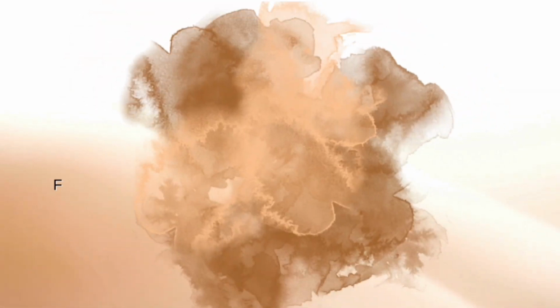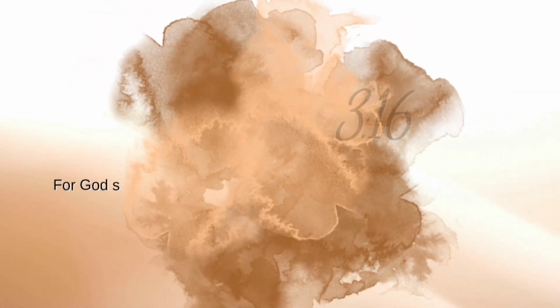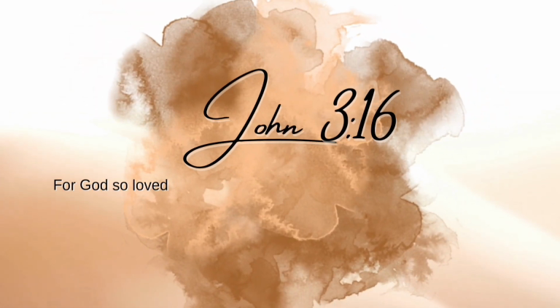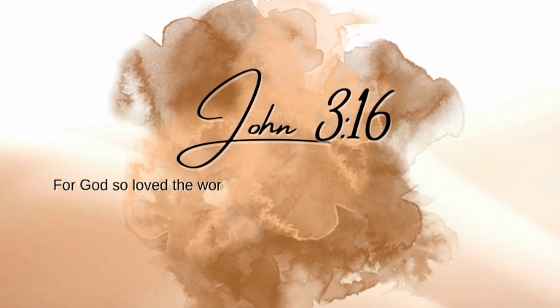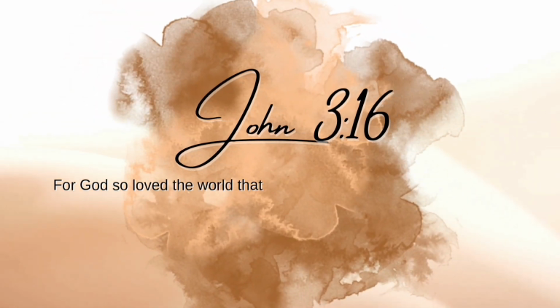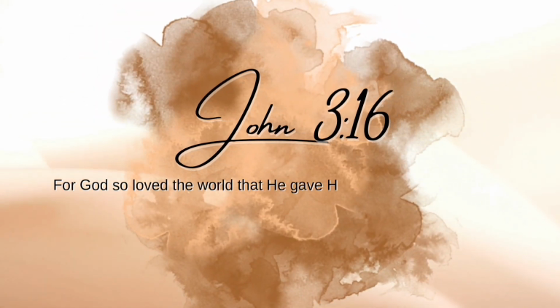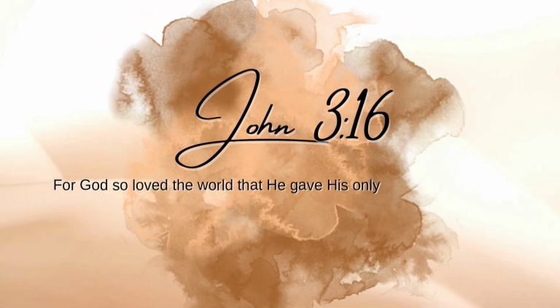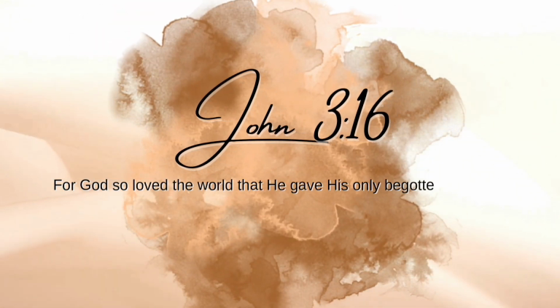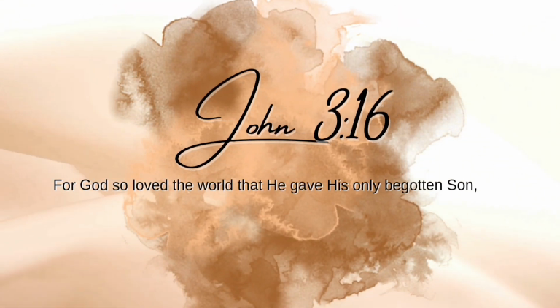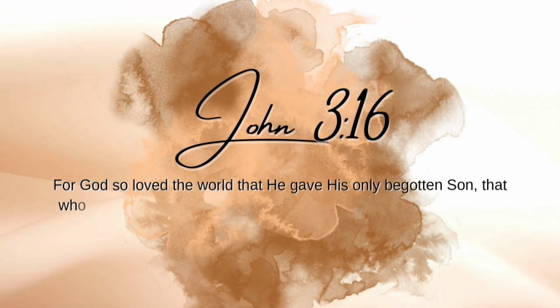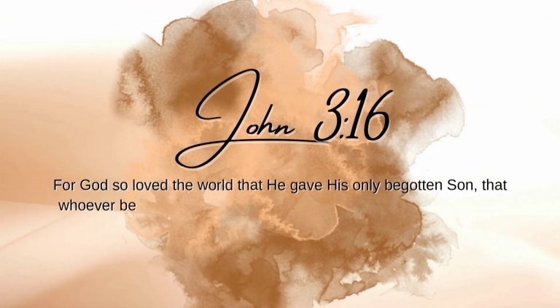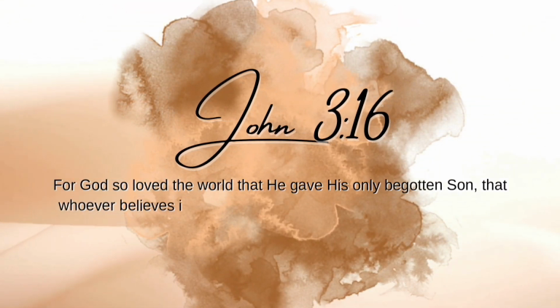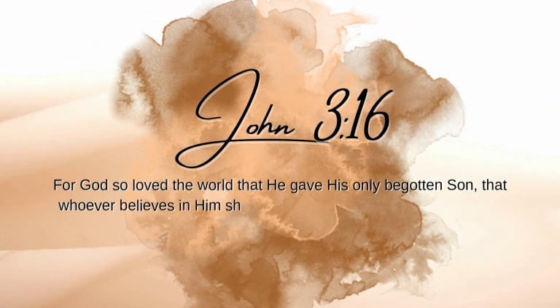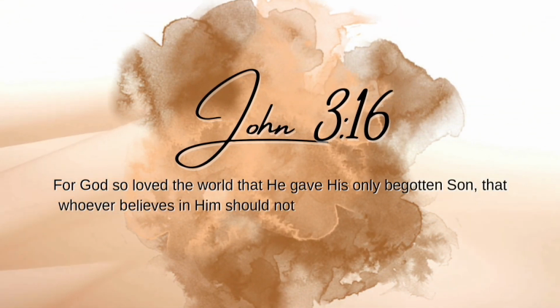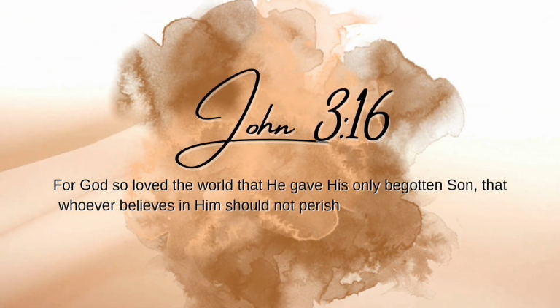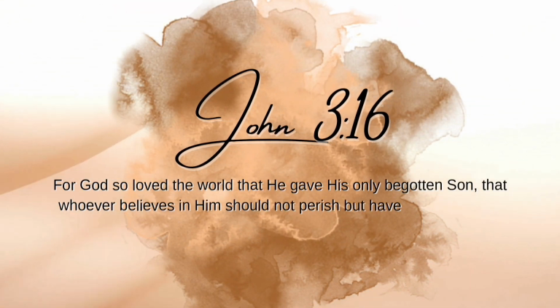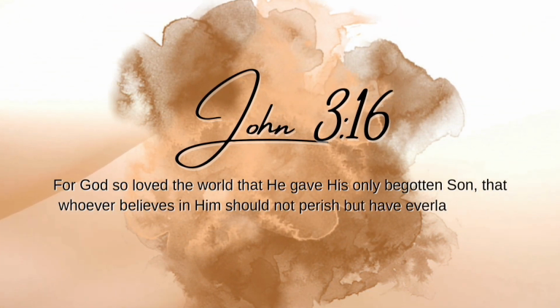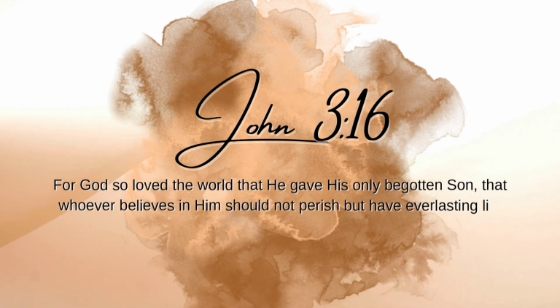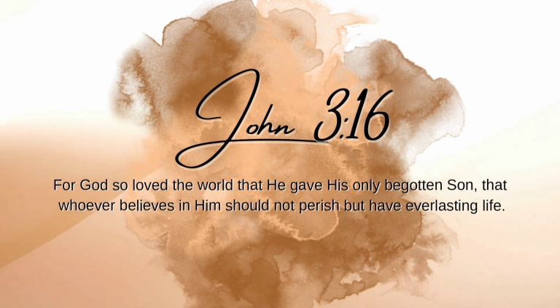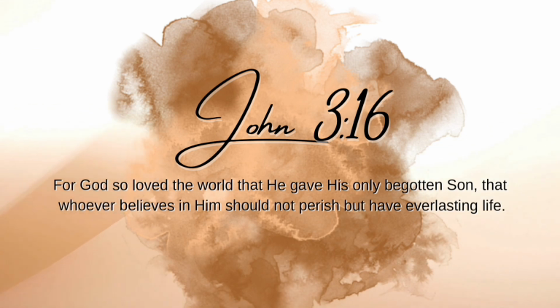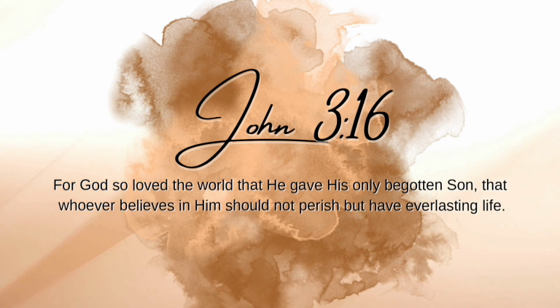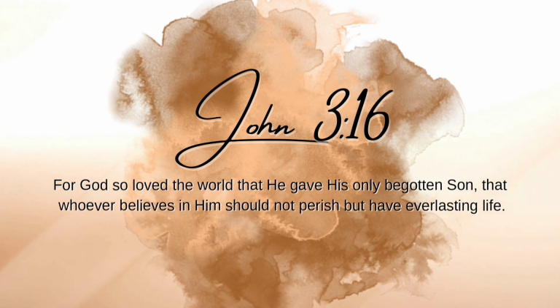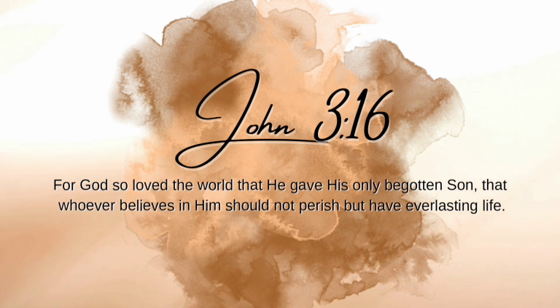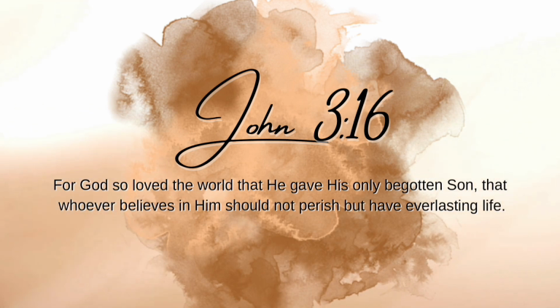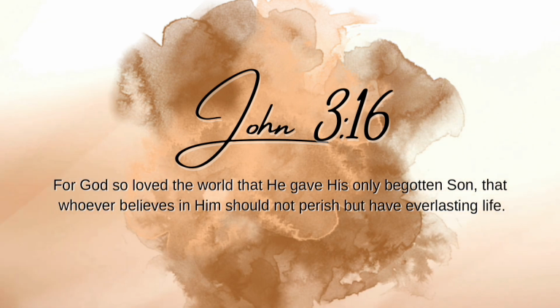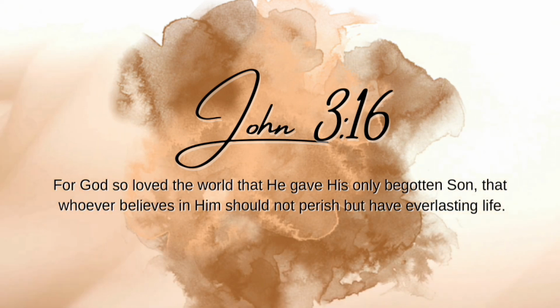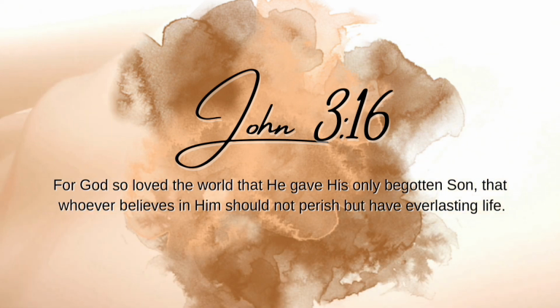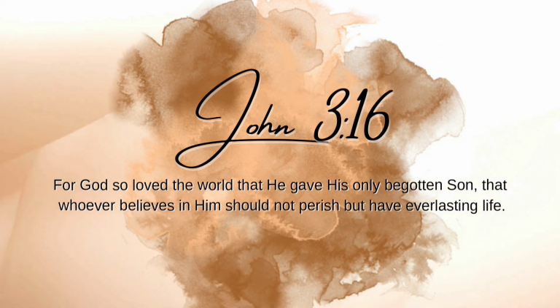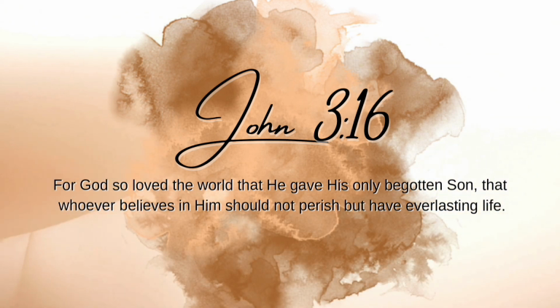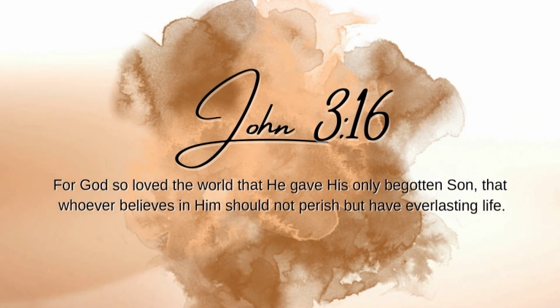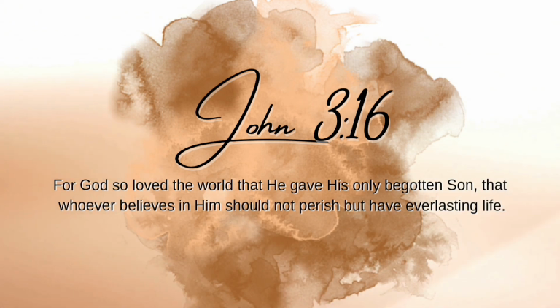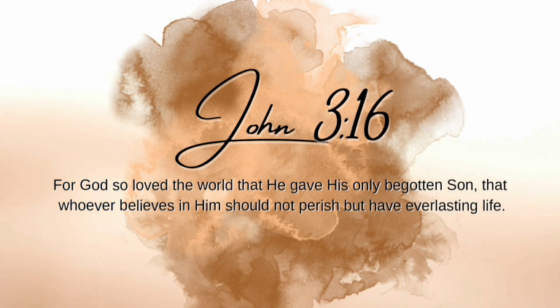John 3:16 — For God so loved the world that He gave His only begotten Son, that whoever believes in Him should not perish, but have everlasting life.